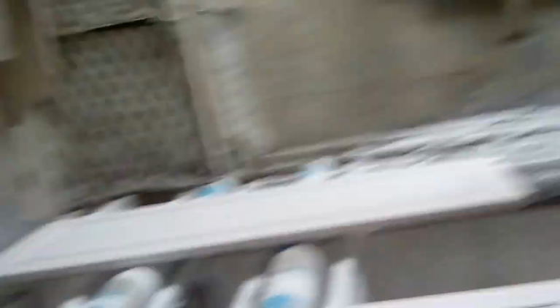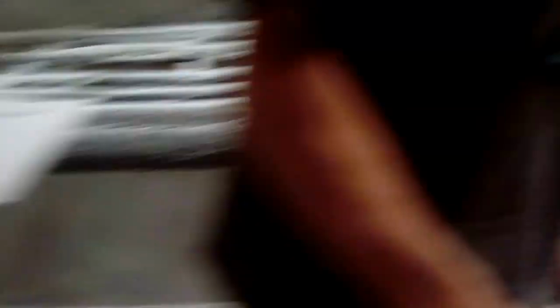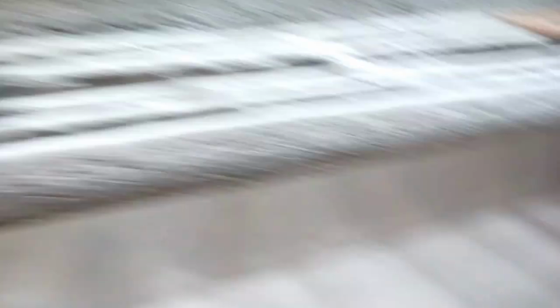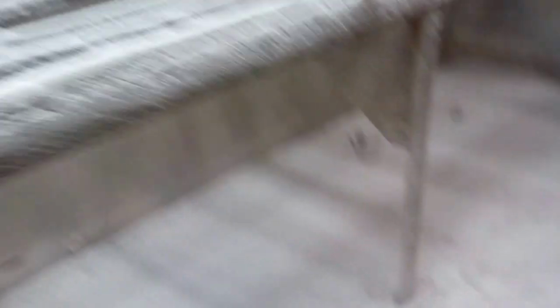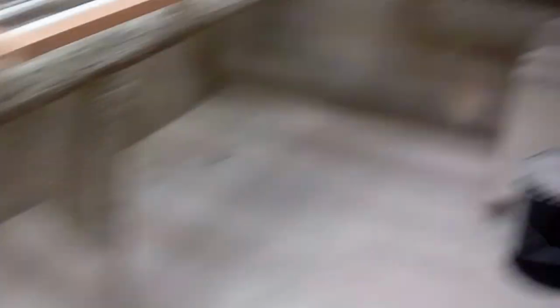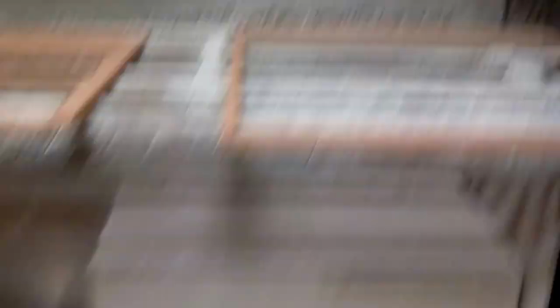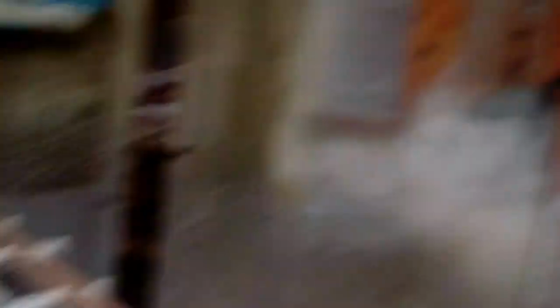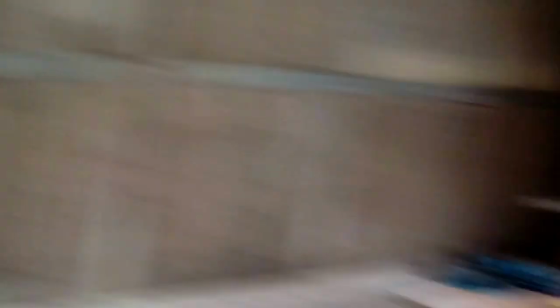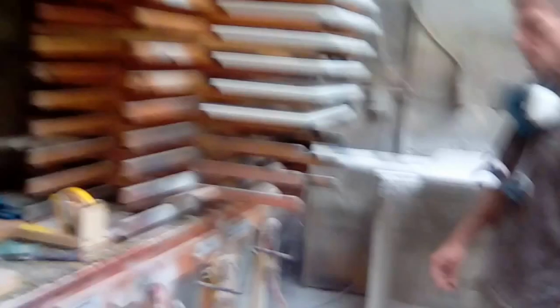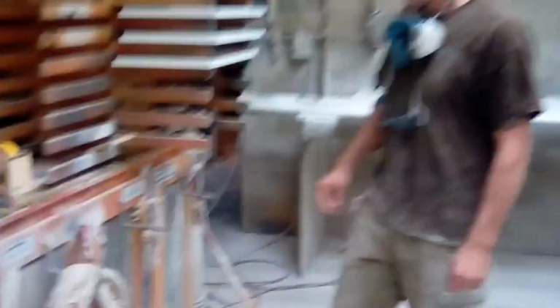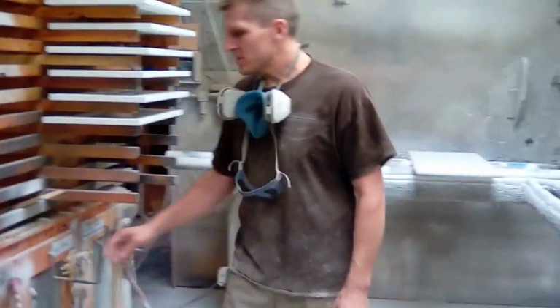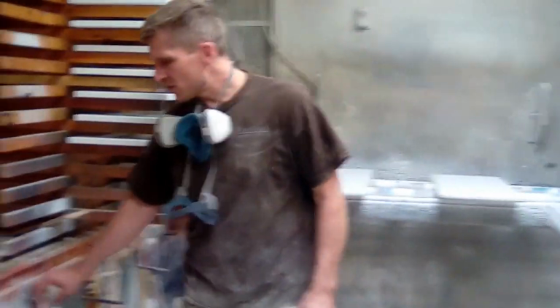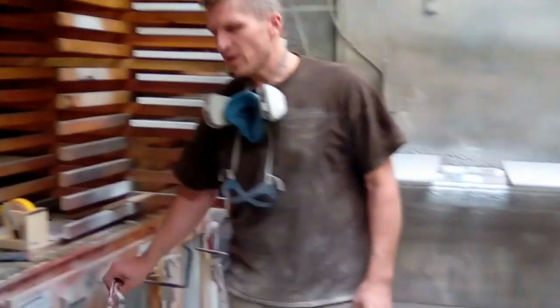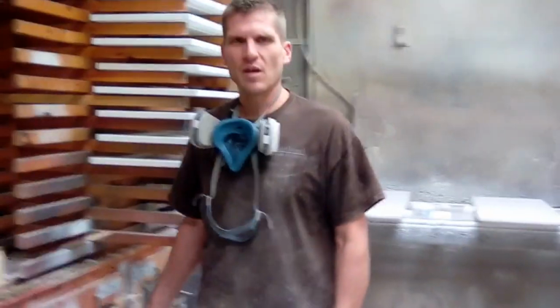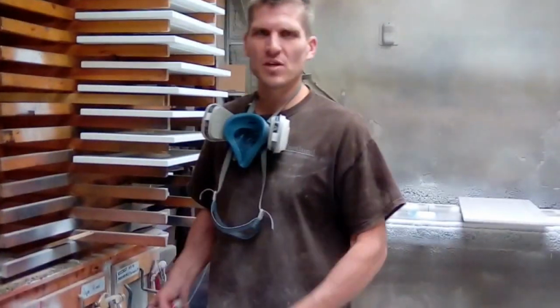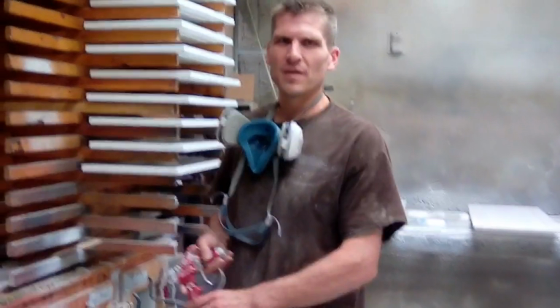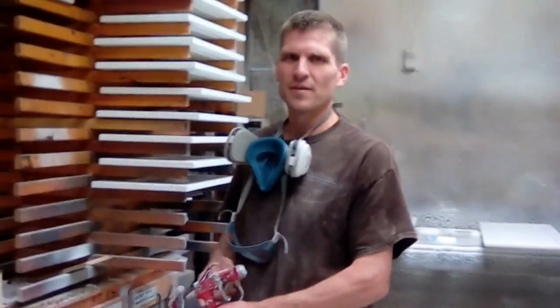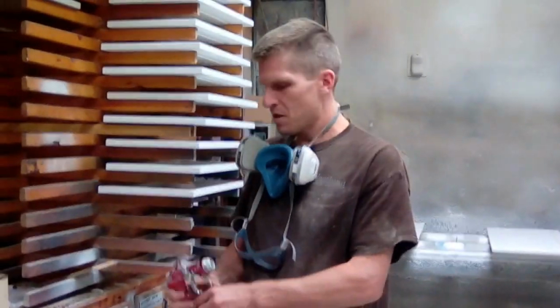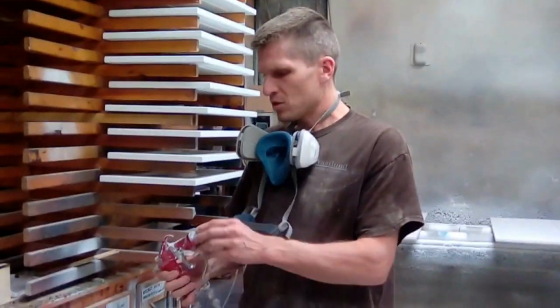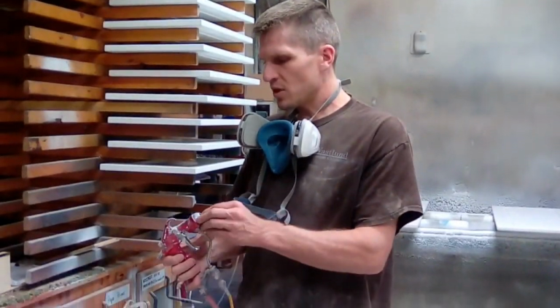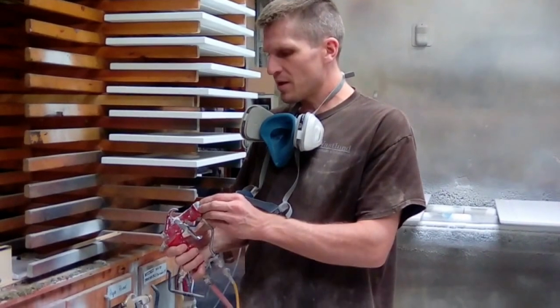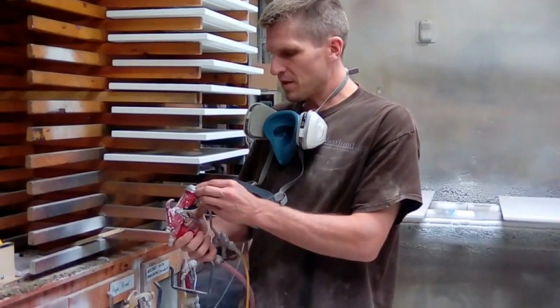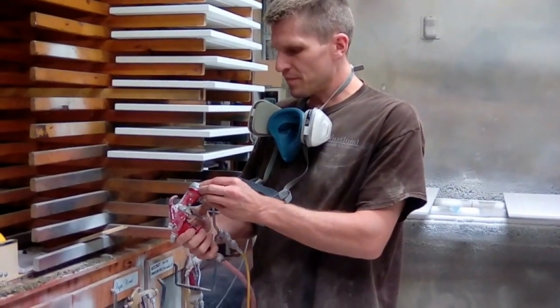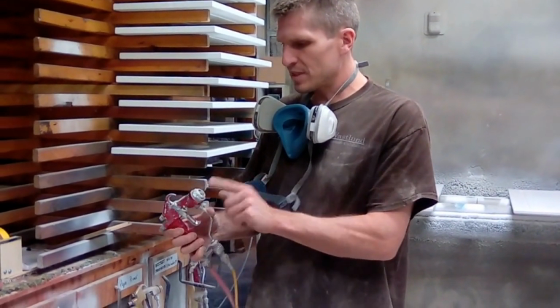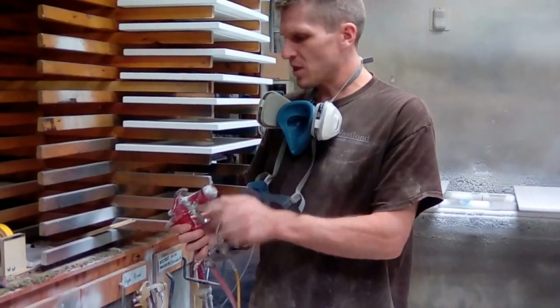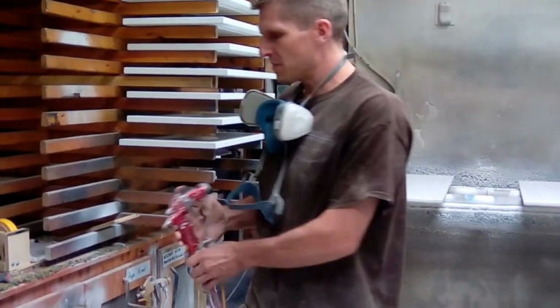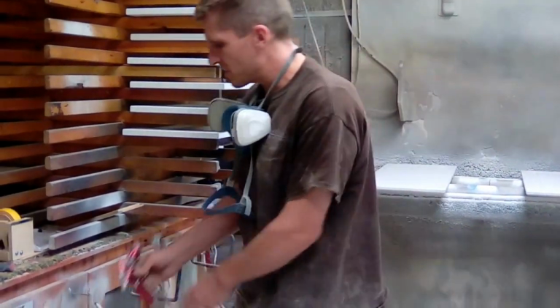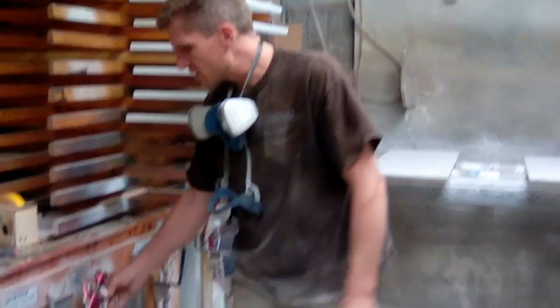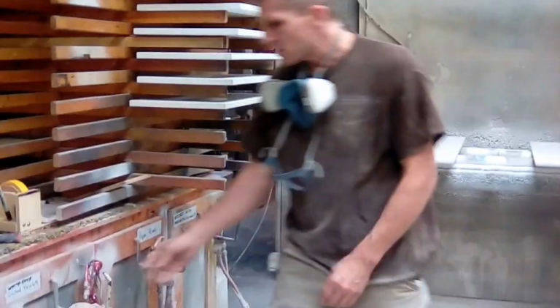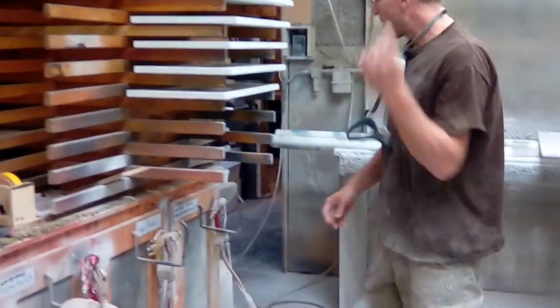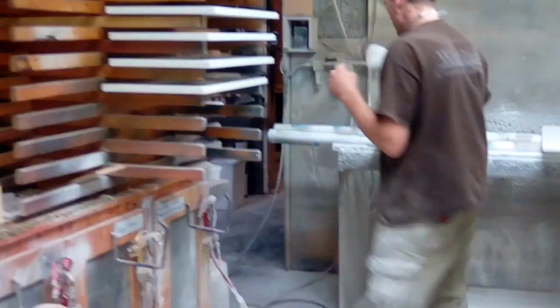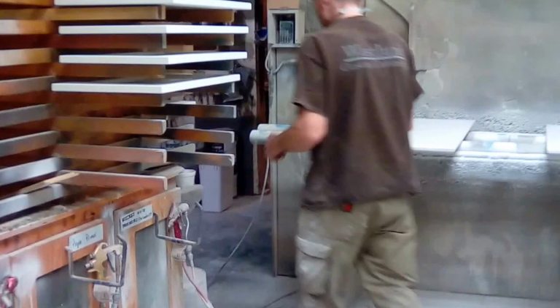I'm going to show you a couple of other things. I'm going to show you where the tips are. We keep the tips for these guns right over here.